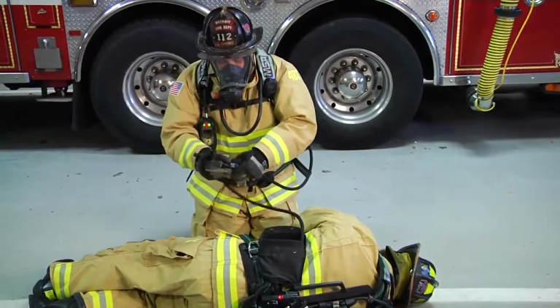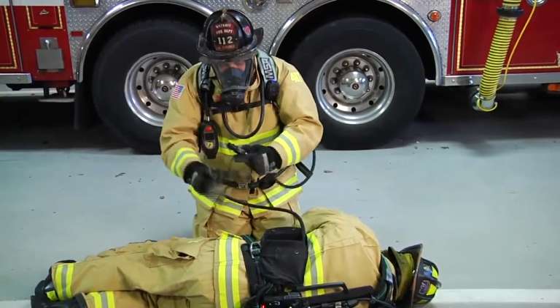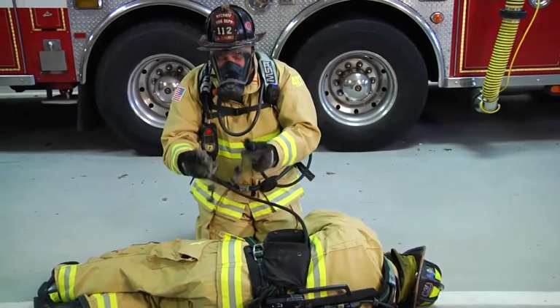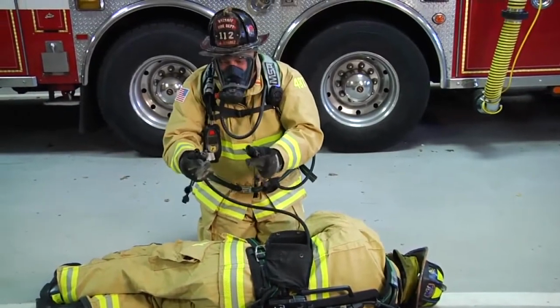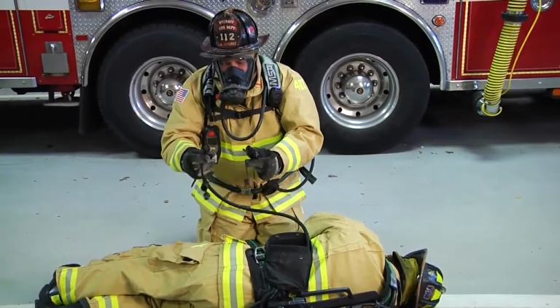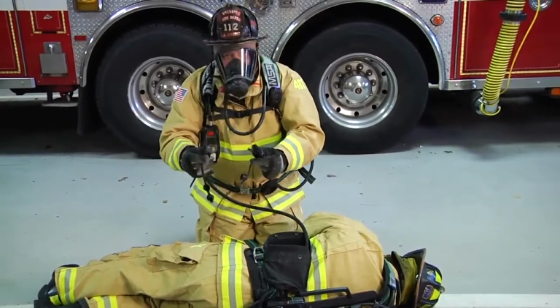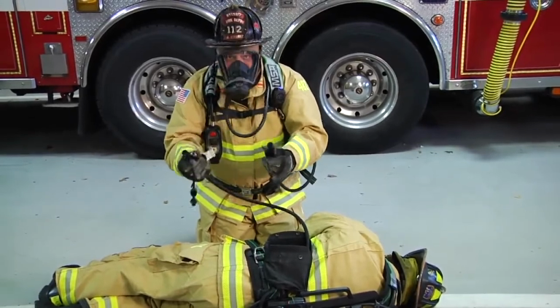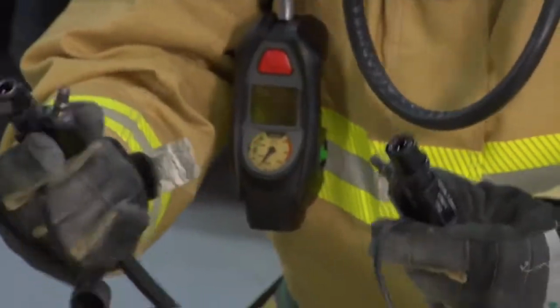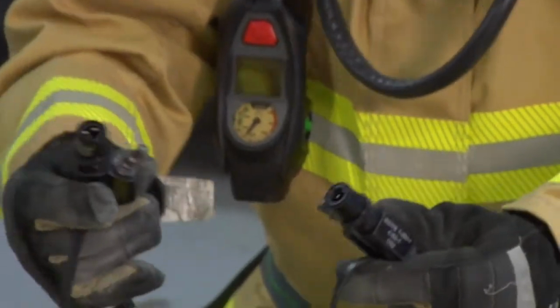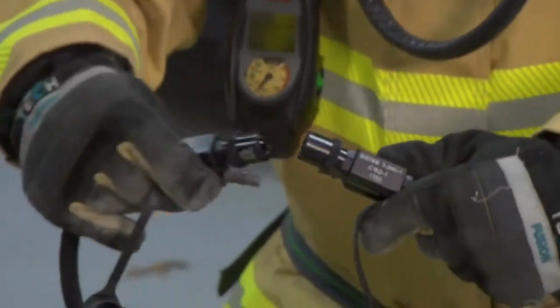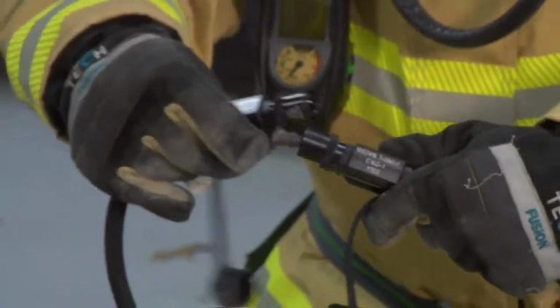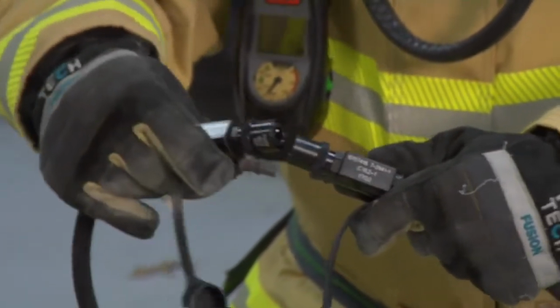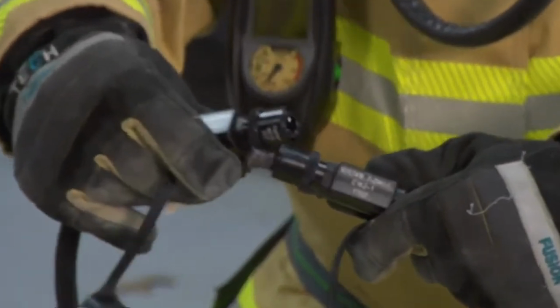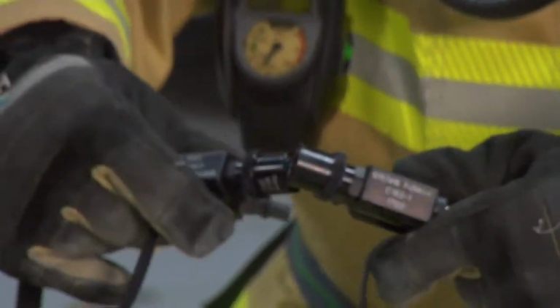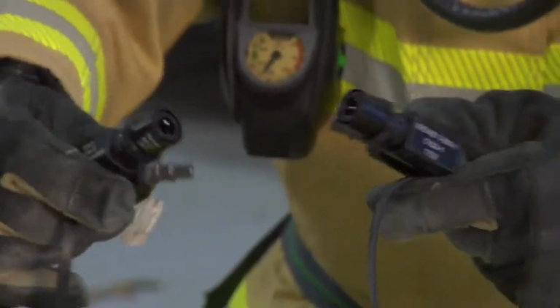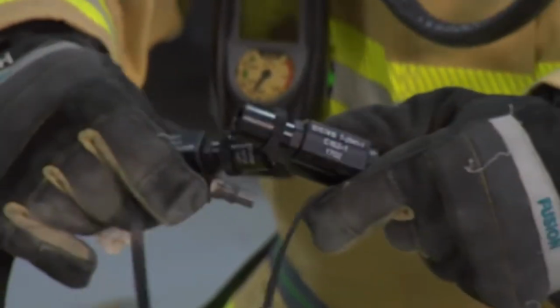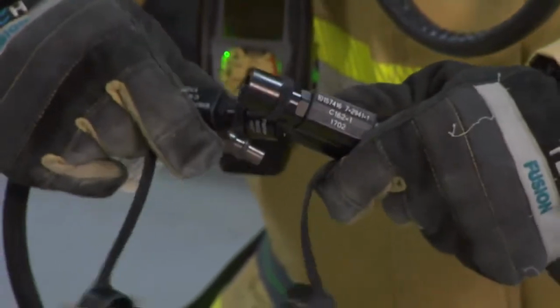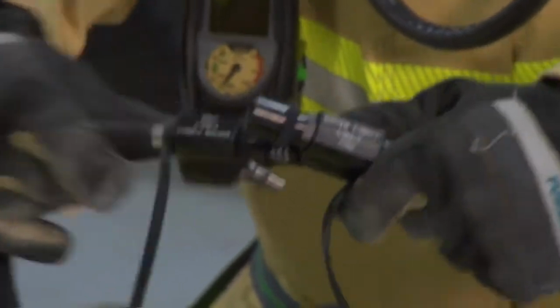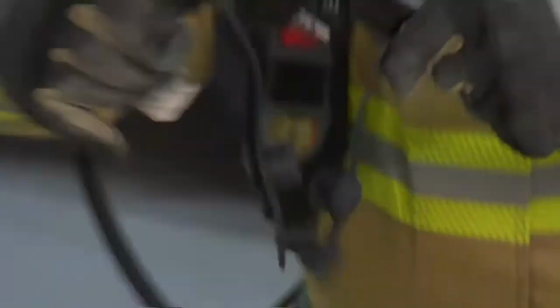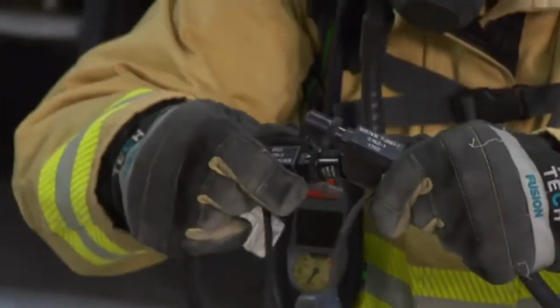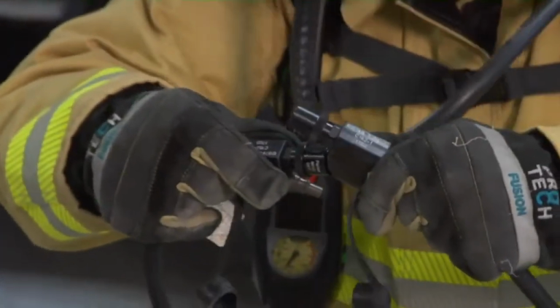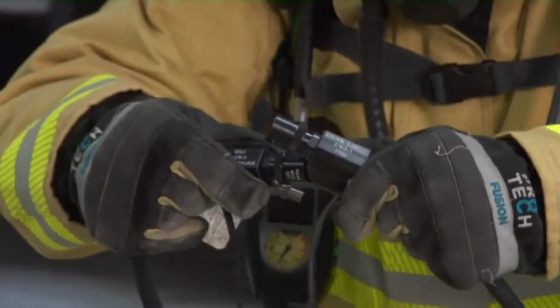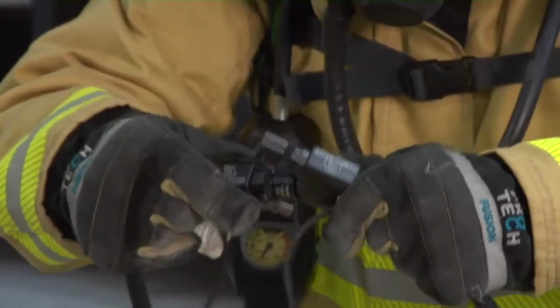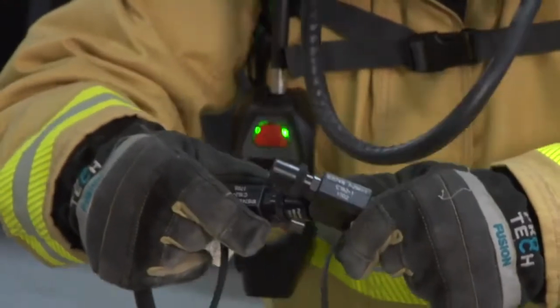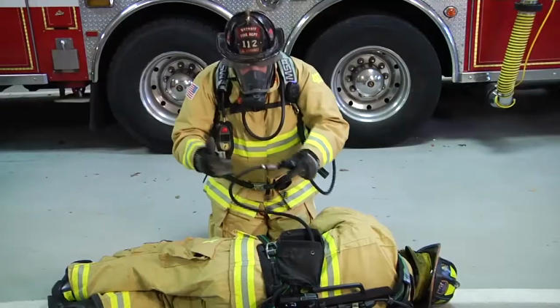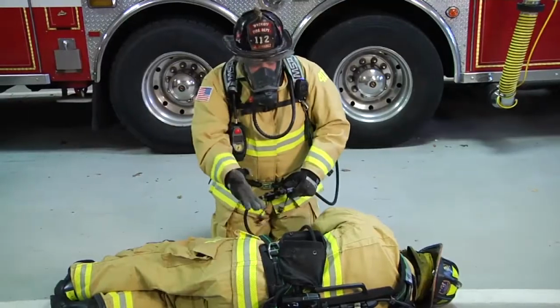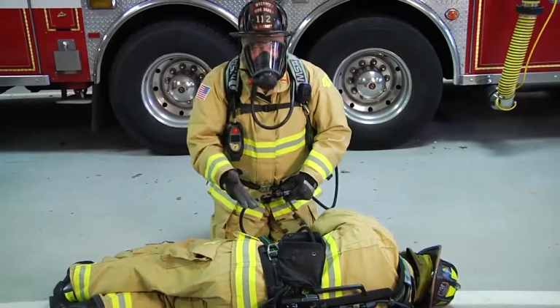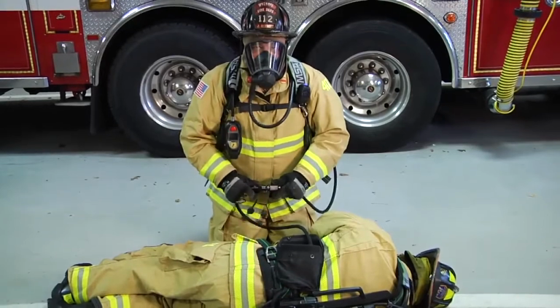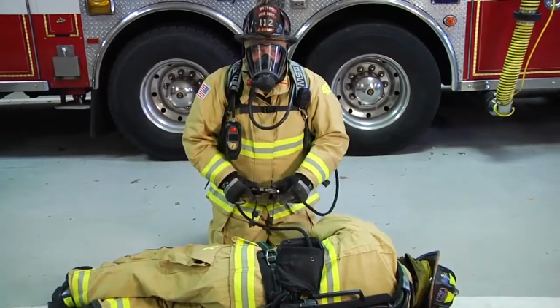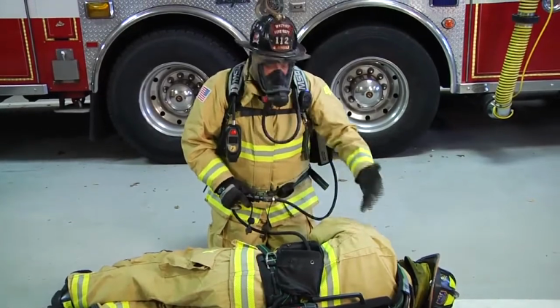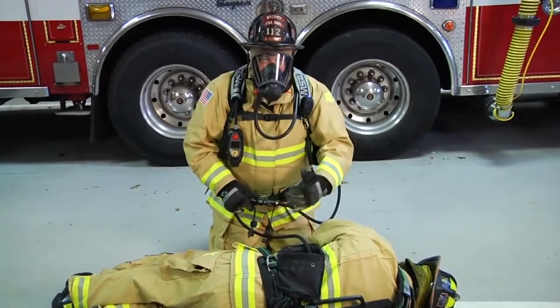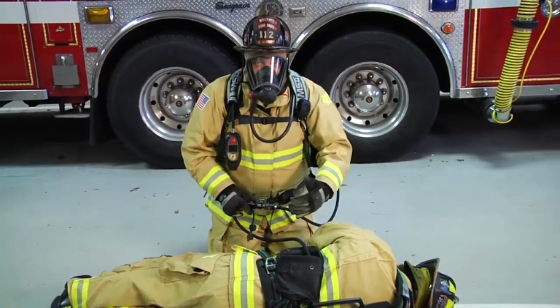Again, it doesn't matter whether the room's filled with smoke or not. People ask how do we get this together — it's very simple. We're going to make that connection and make sure that connection is locked. Now I have air for my member until the RIT team gets here.